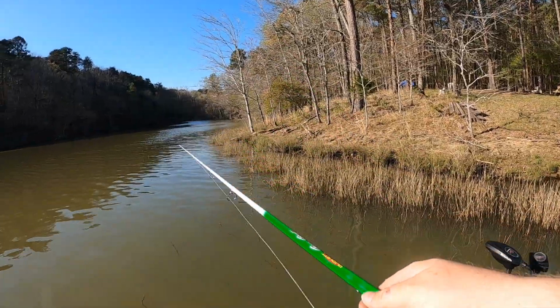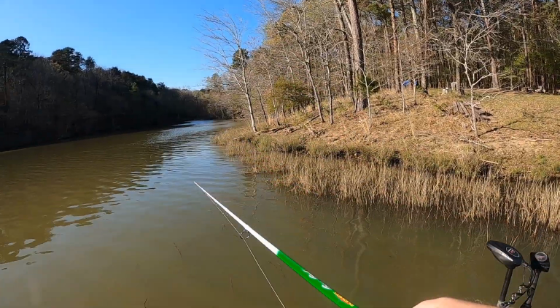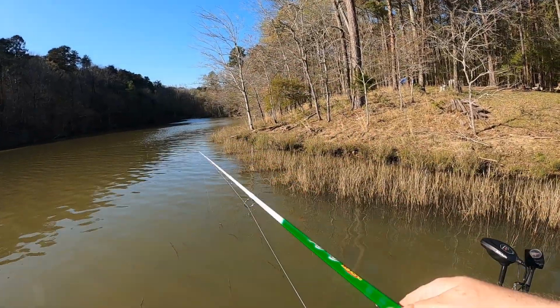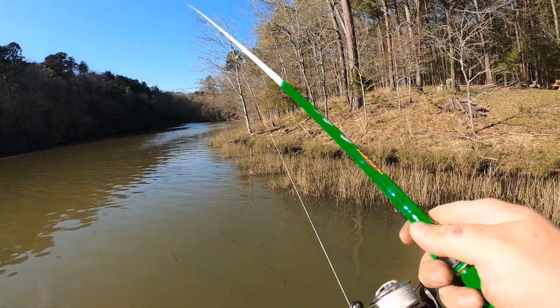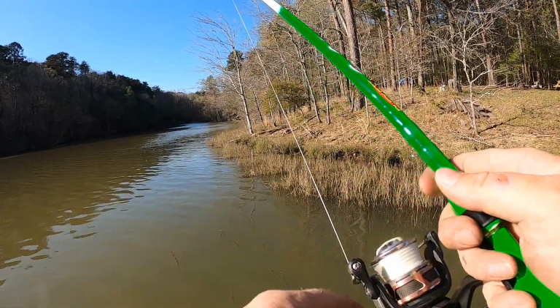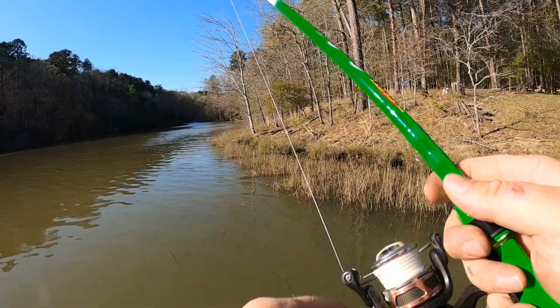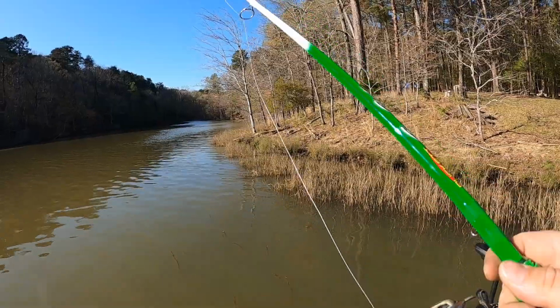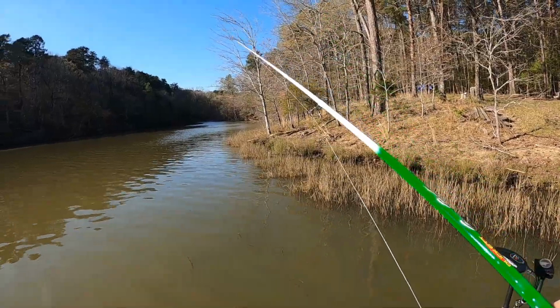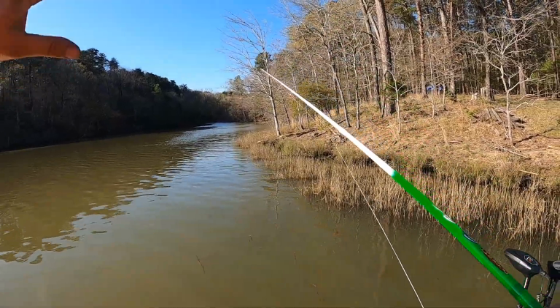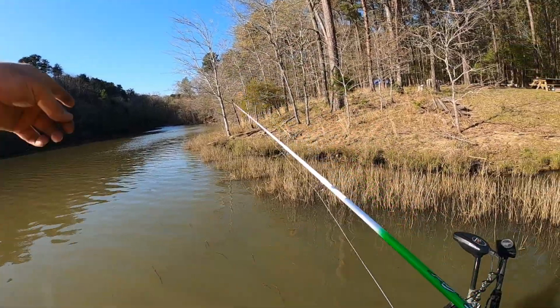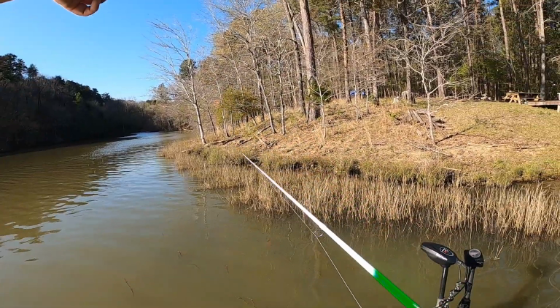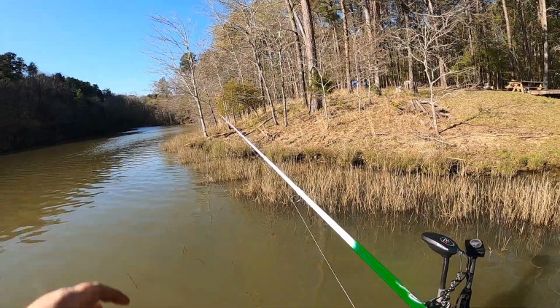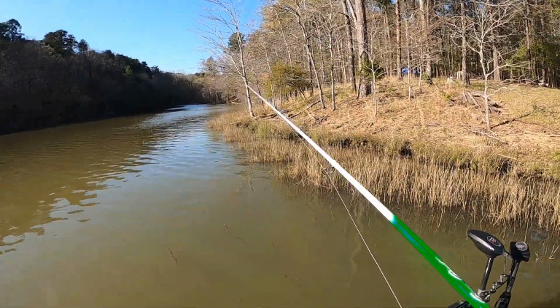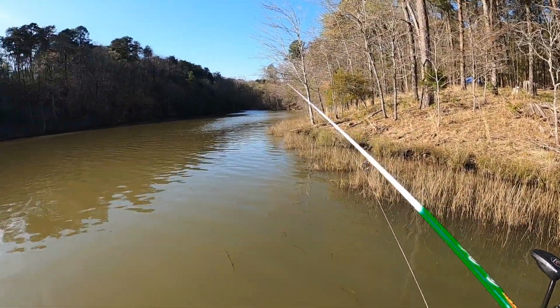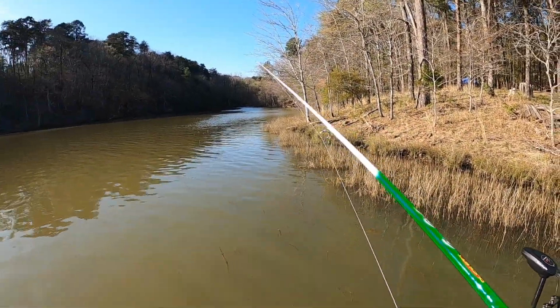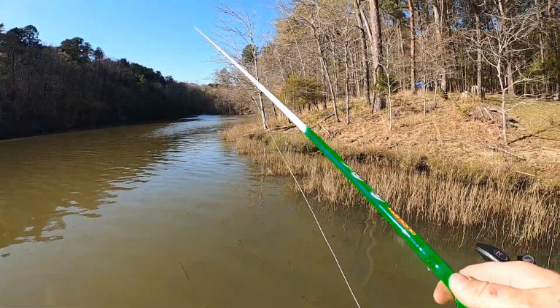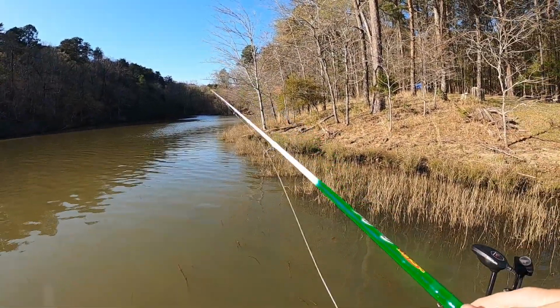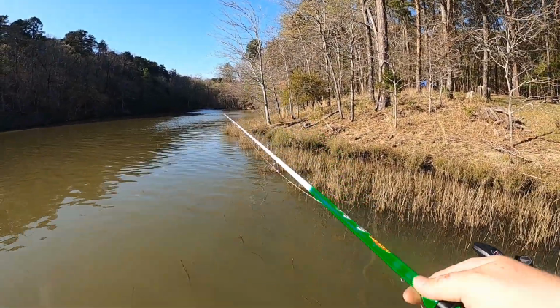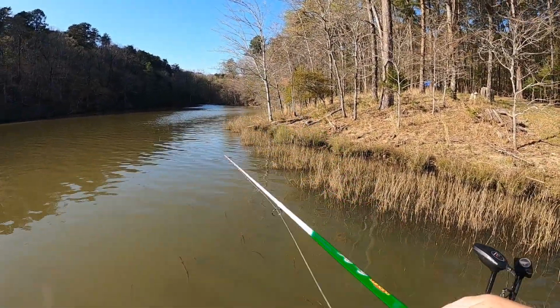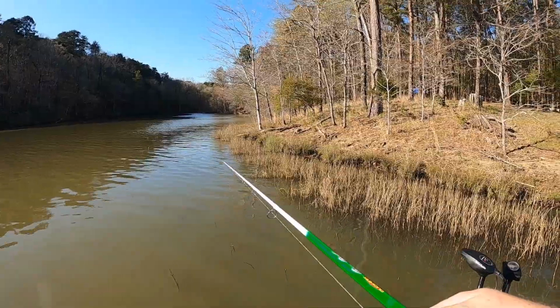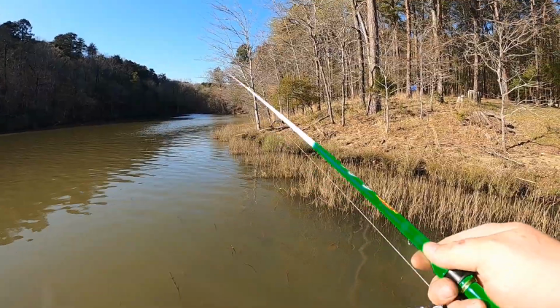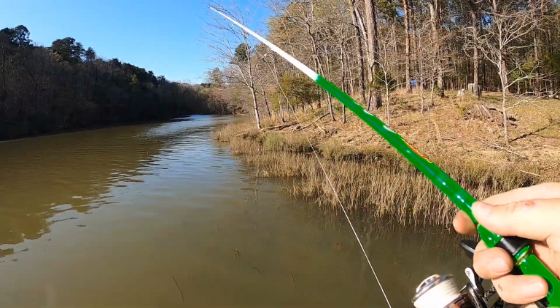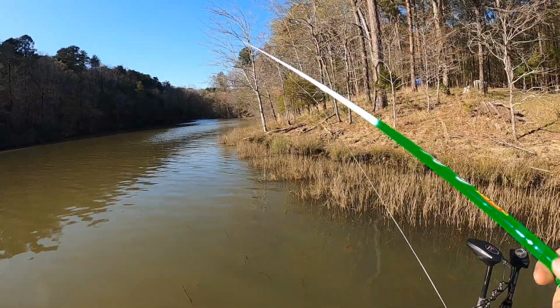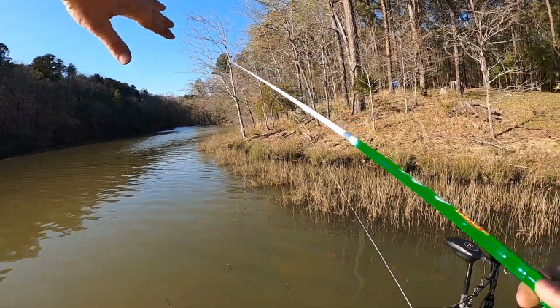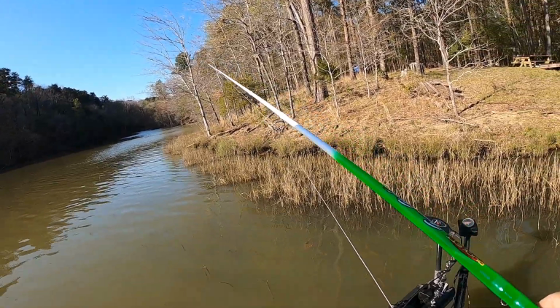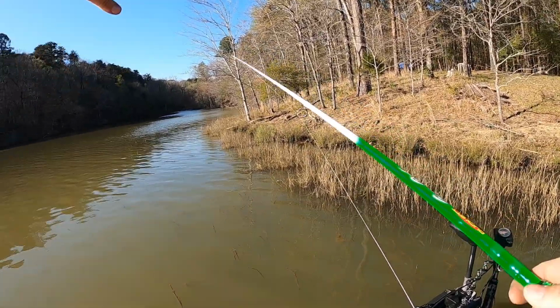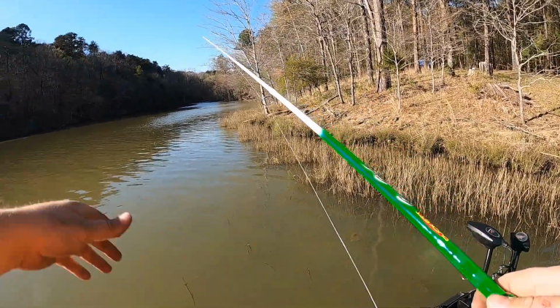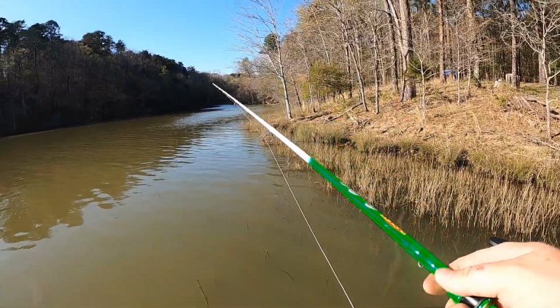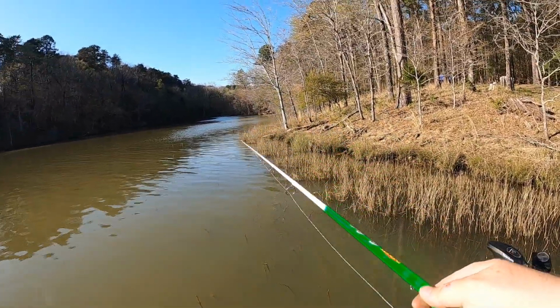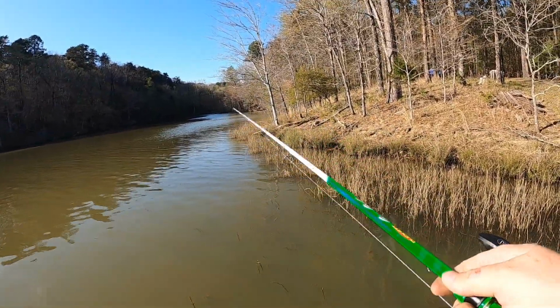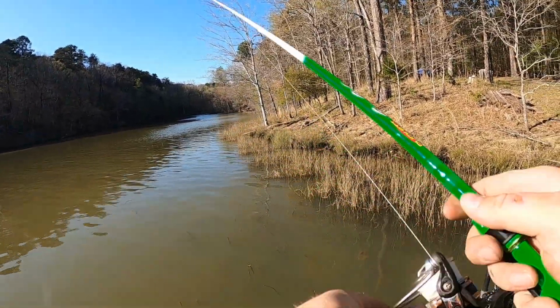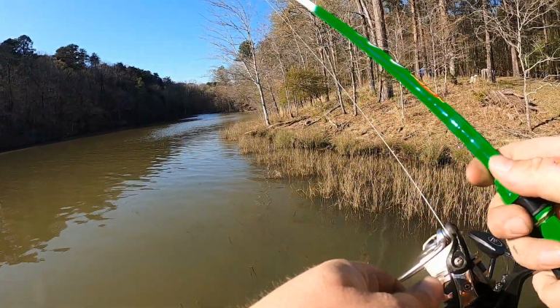It's probably been since this time last year since I fished this part of the lake. I can see there's been some changes — there's a new dock back there that wasn't there last time I fished here. The slough was completely empty, nothing but grass and lily pads.